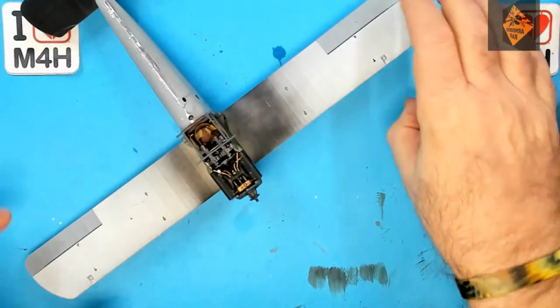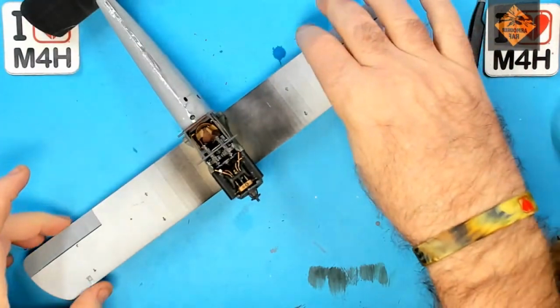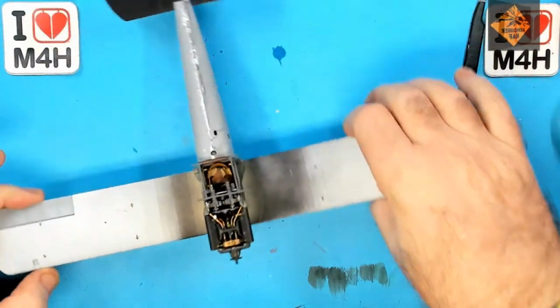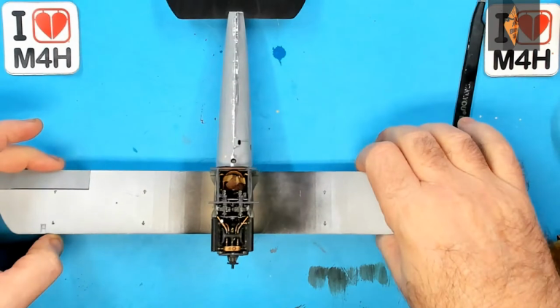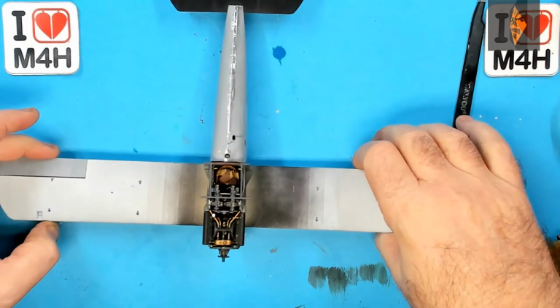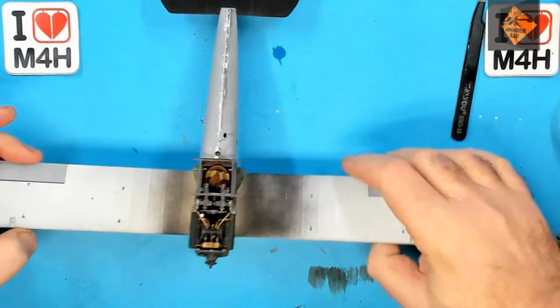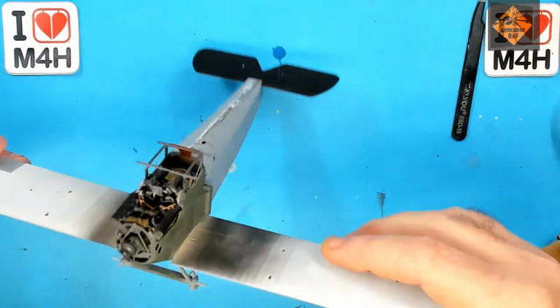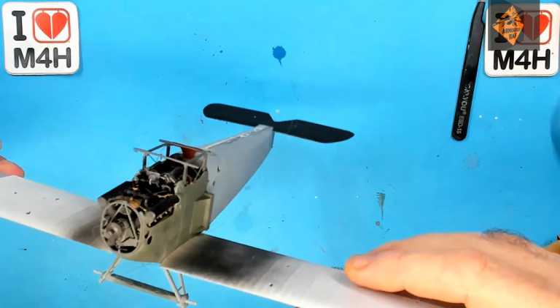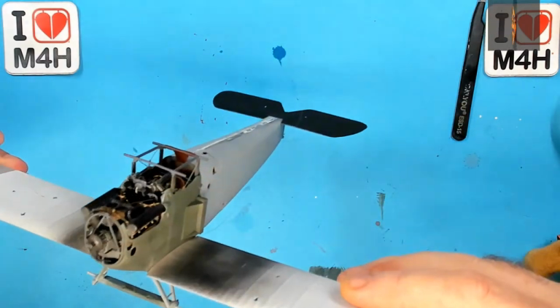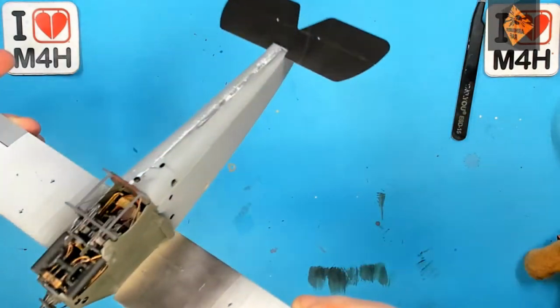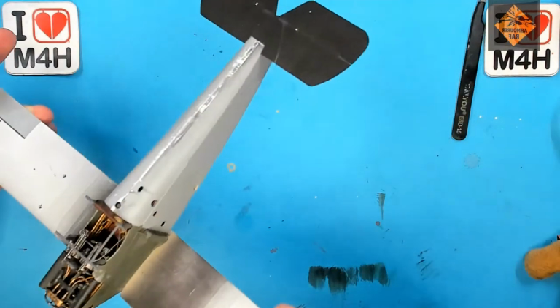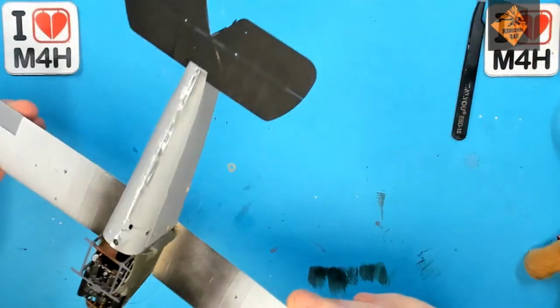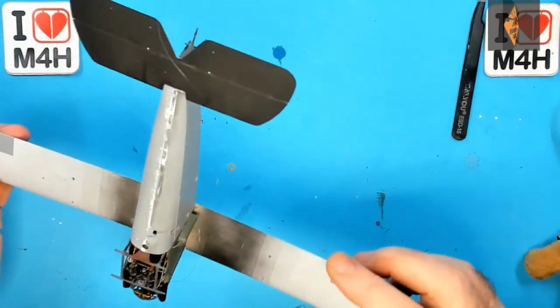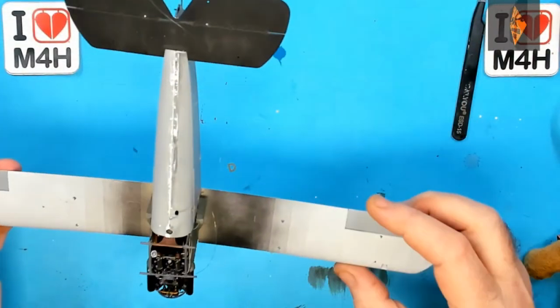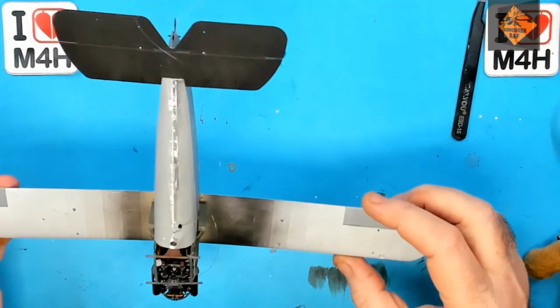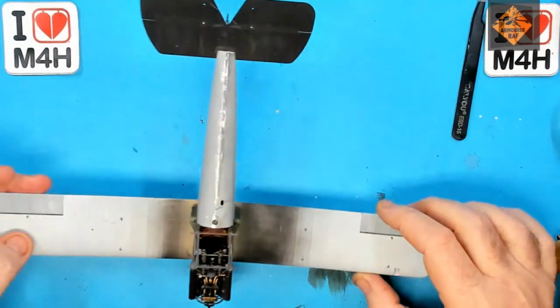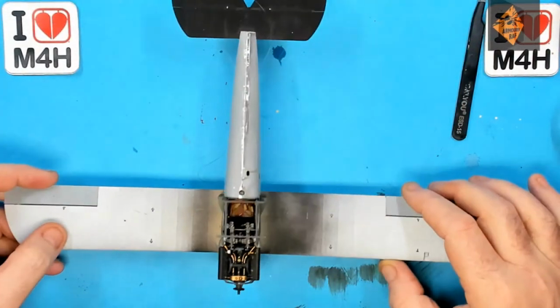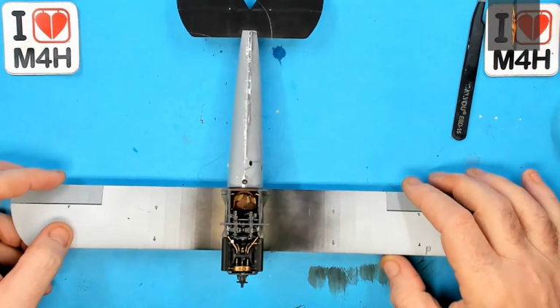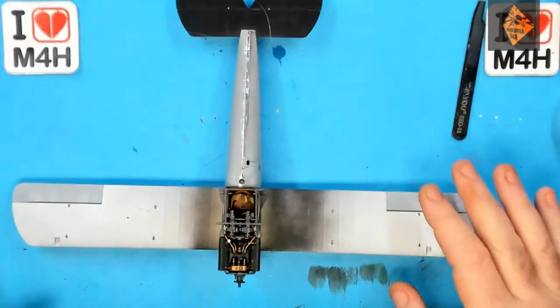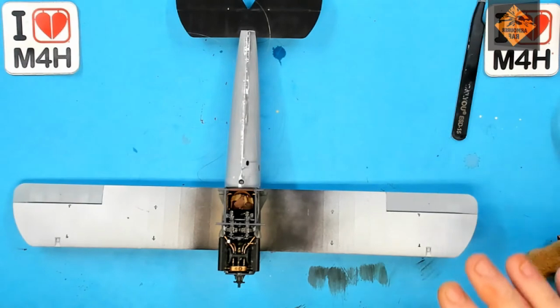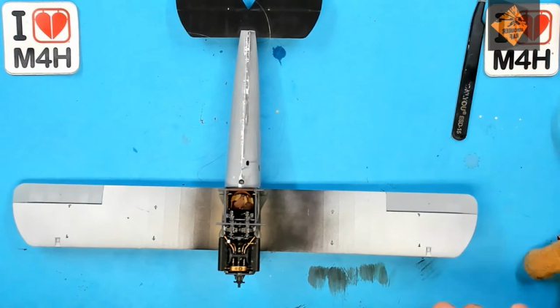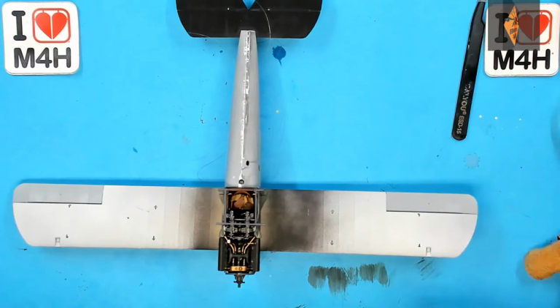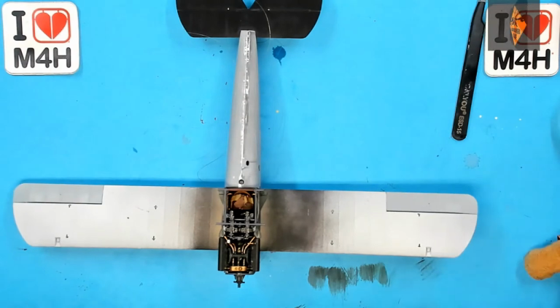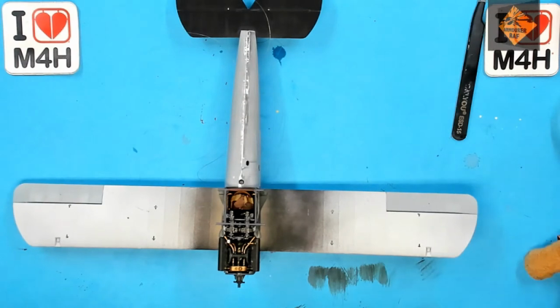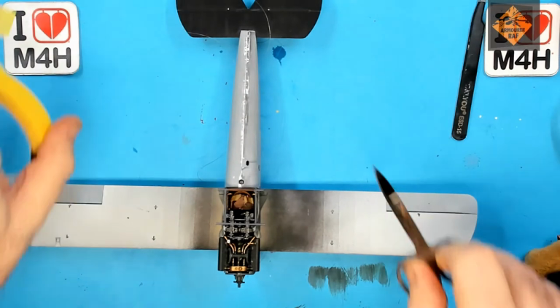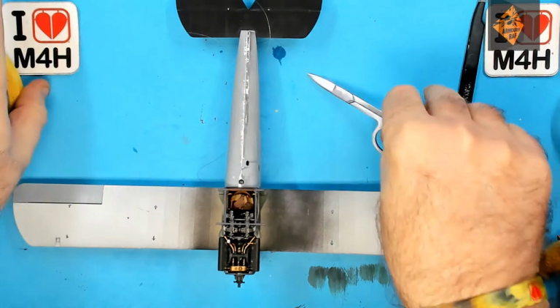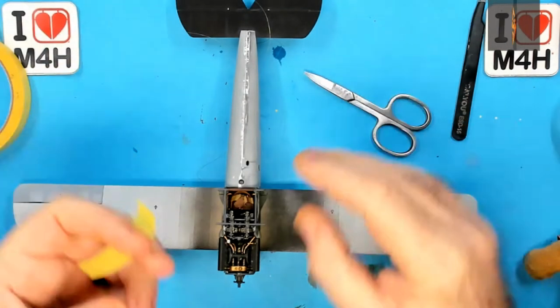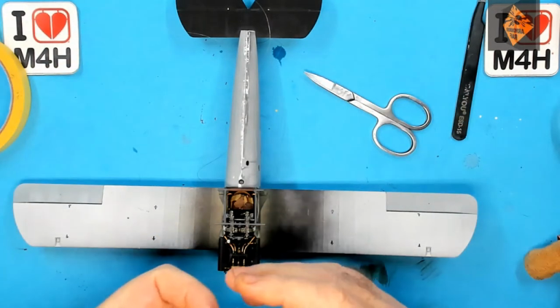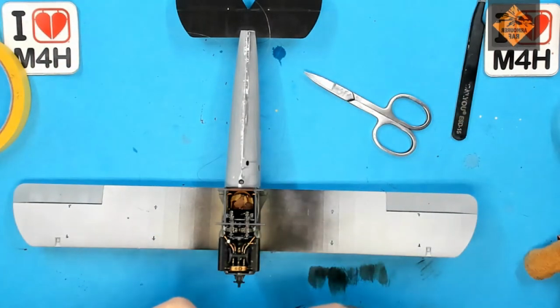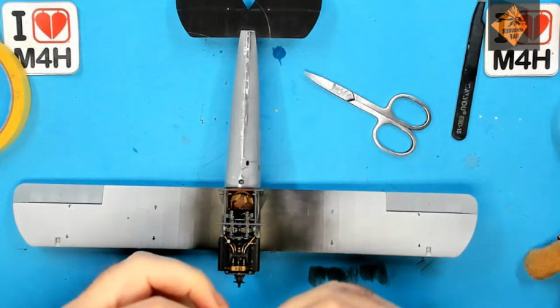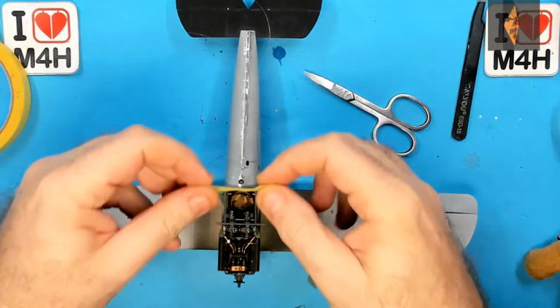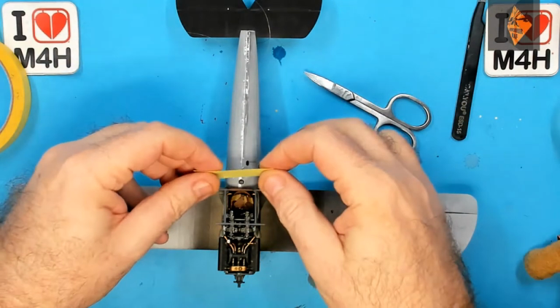Well, looking good. A couple of touch-ups required here and there but nothing too serious. Now let's mask up this paint job, ready for the main body and wings. So let's crack on!